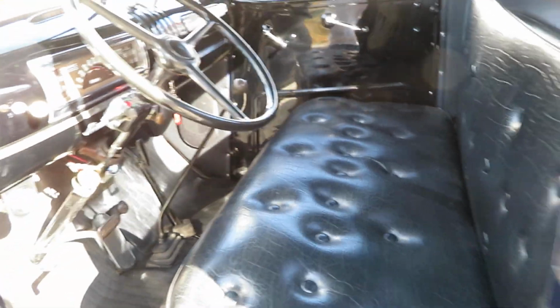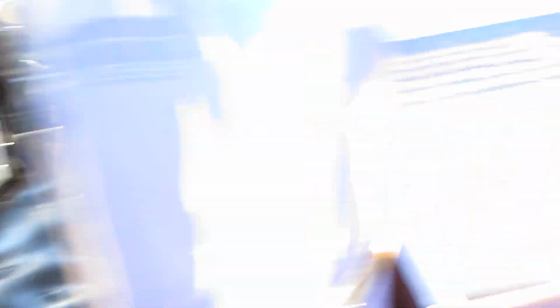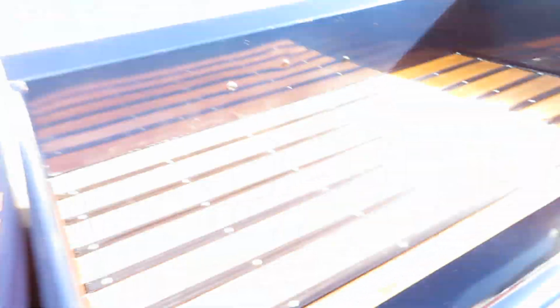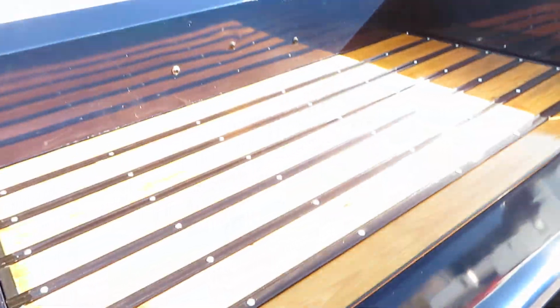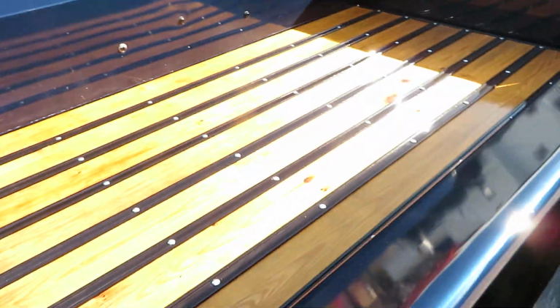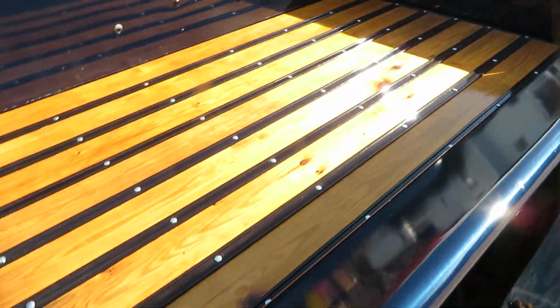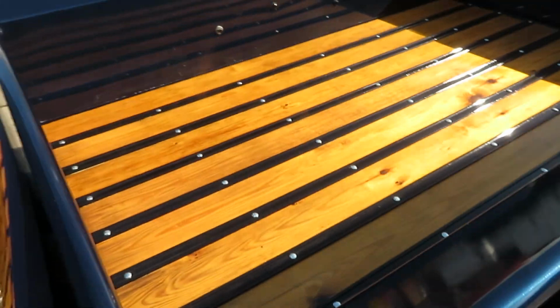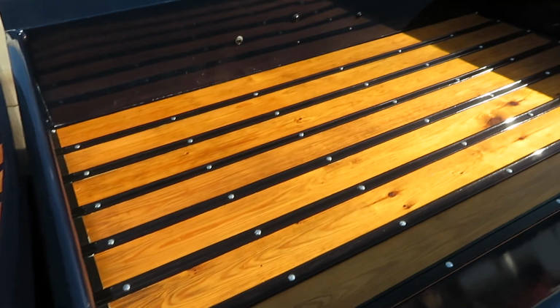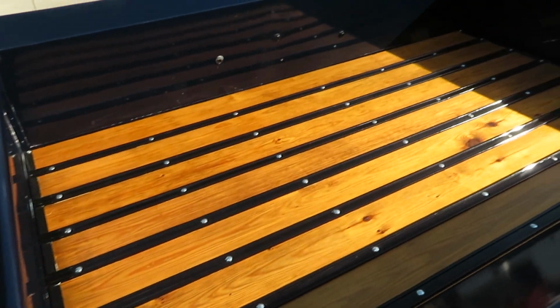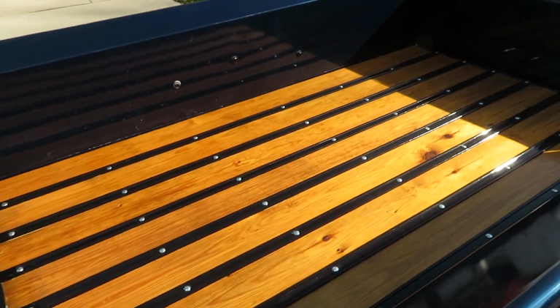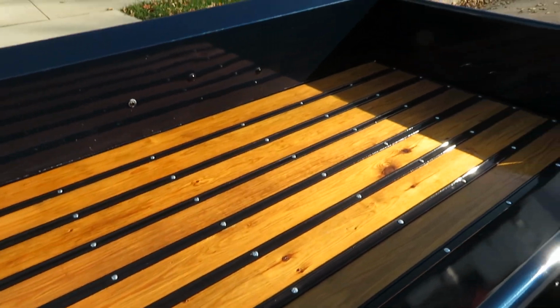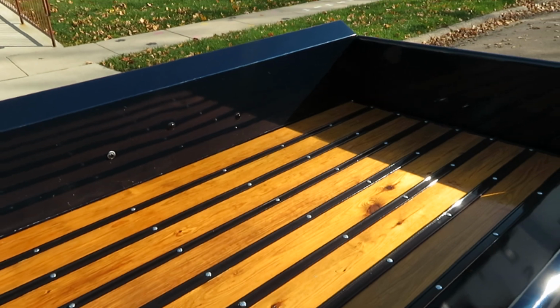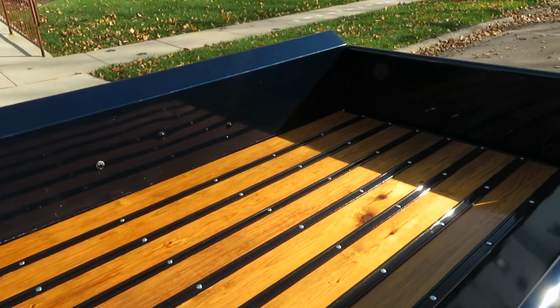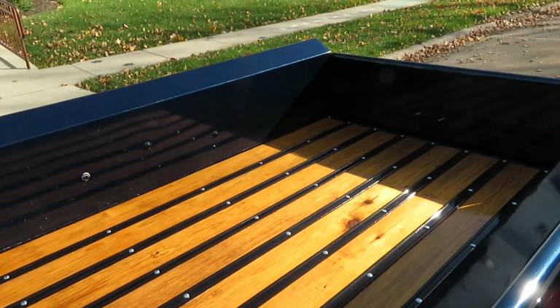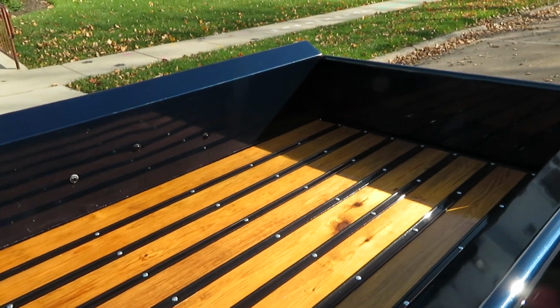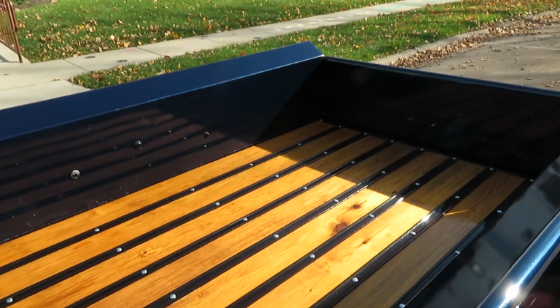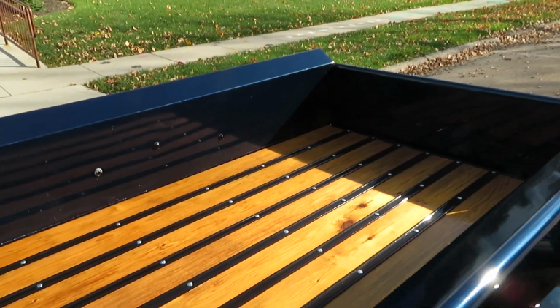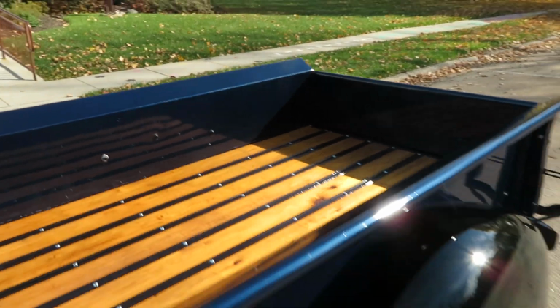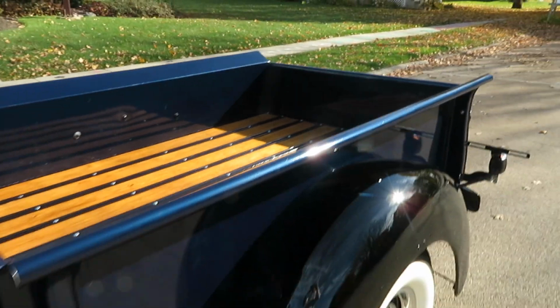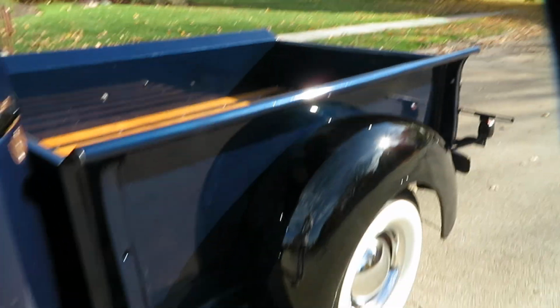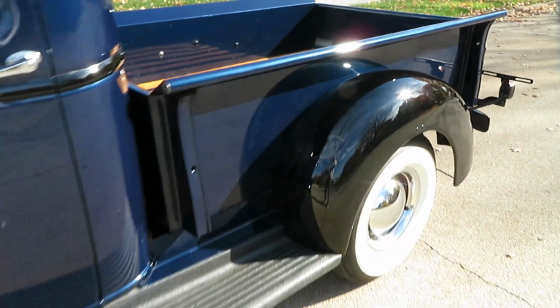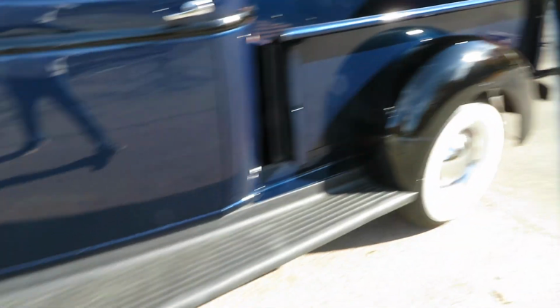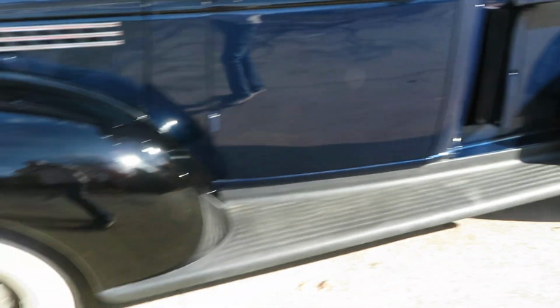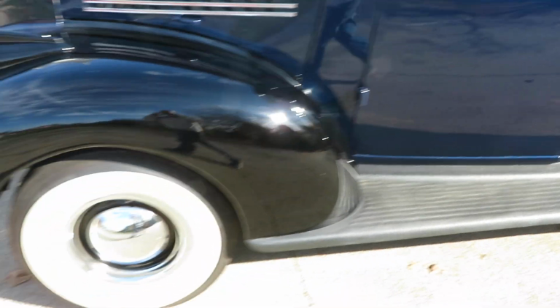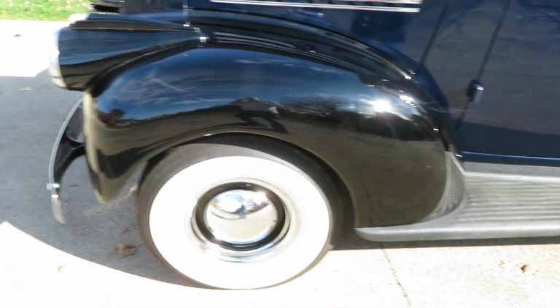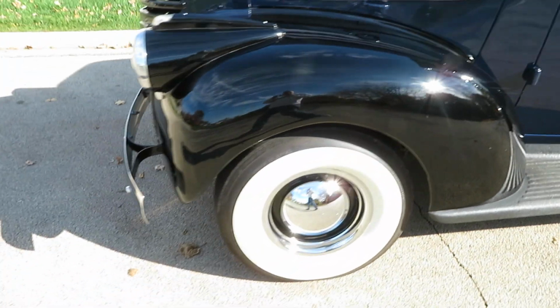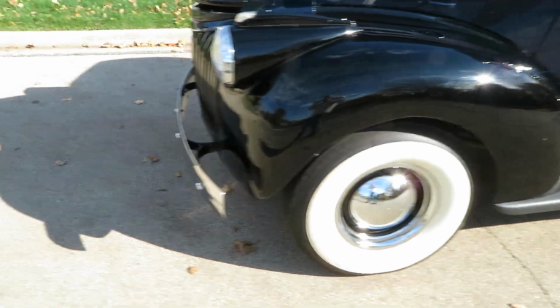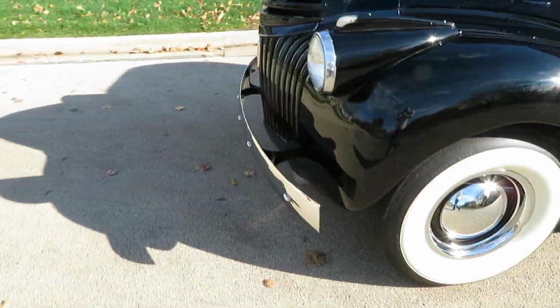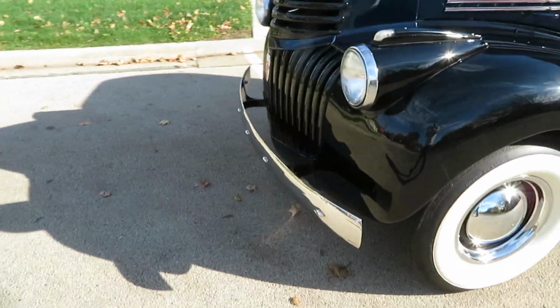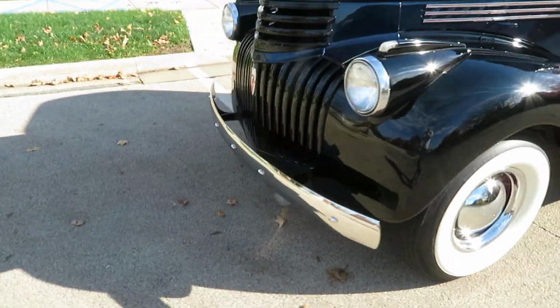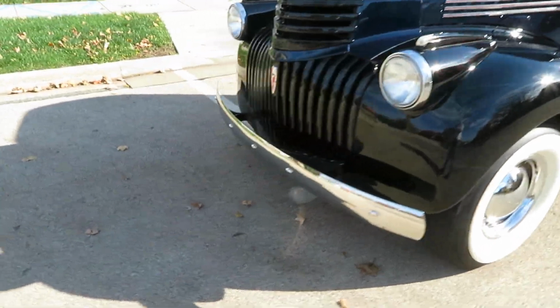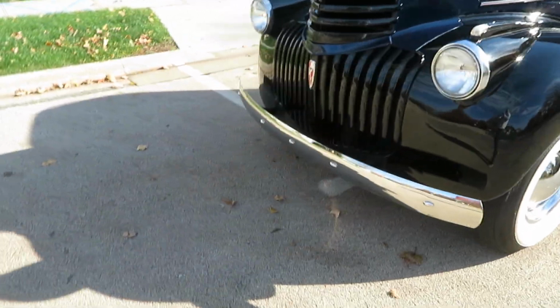It's a really nice wood bed — it's like high gloss. The whole truck's high gloss, but absolutely no rust on it. The undercarriage looks great.